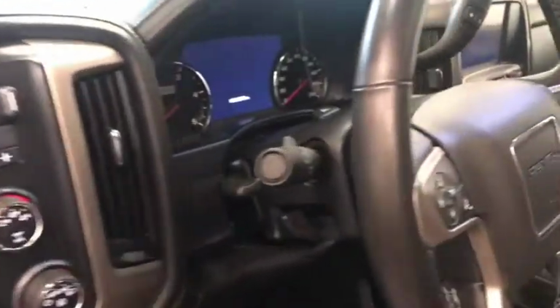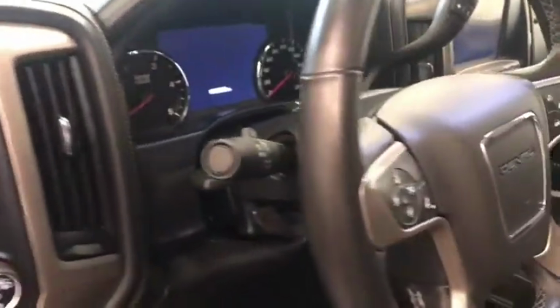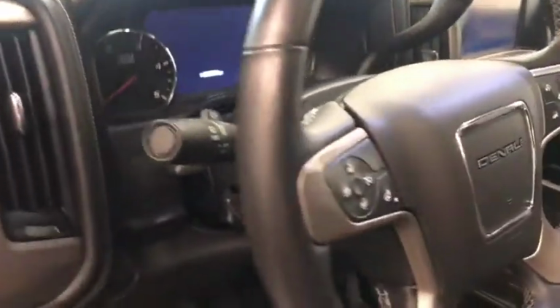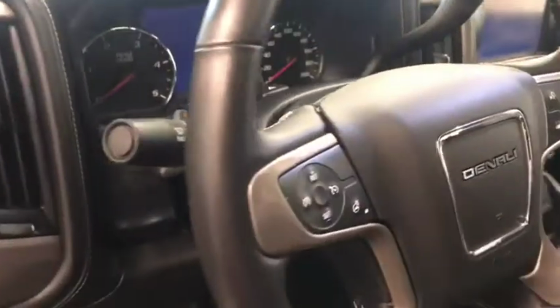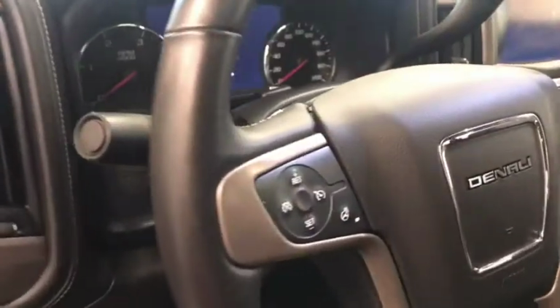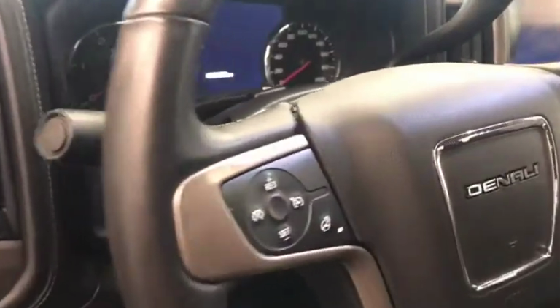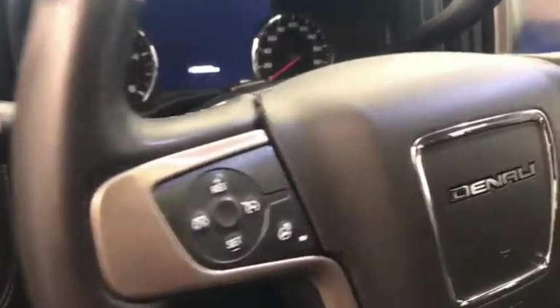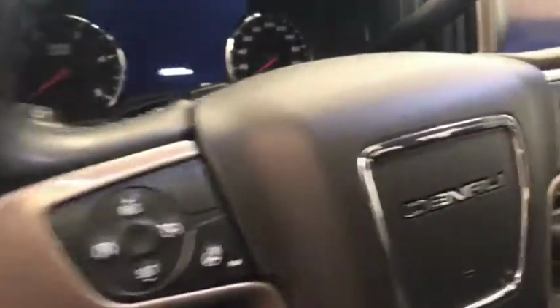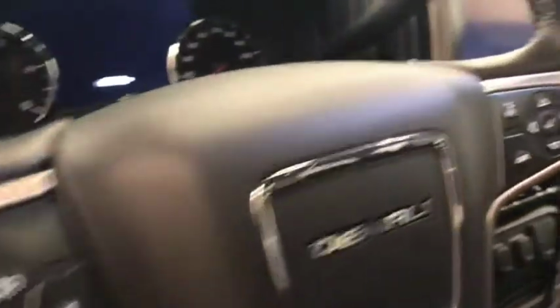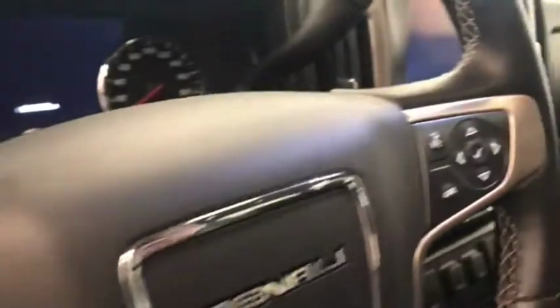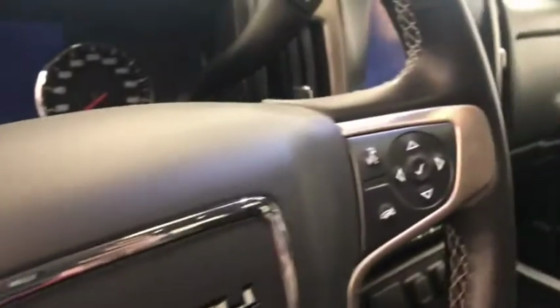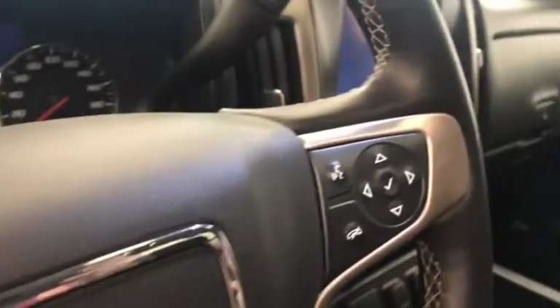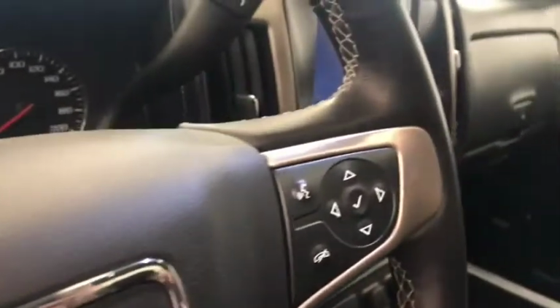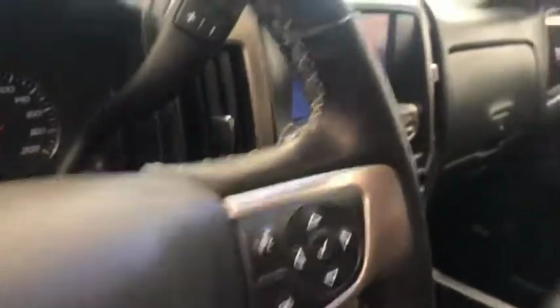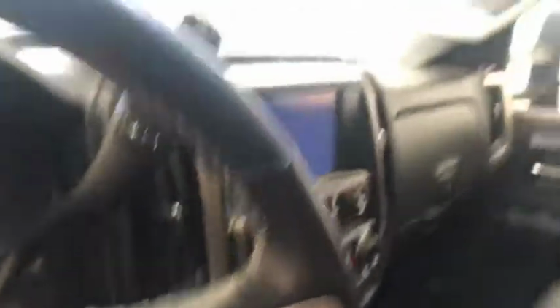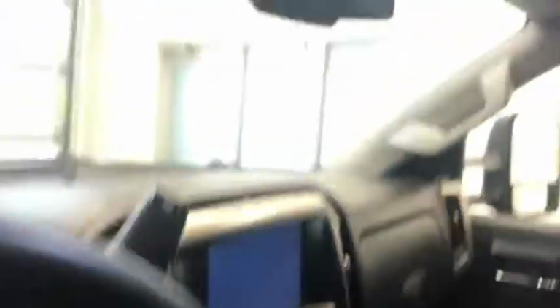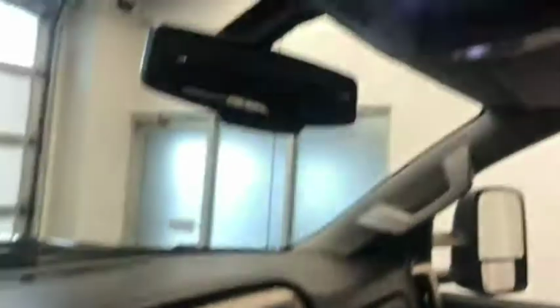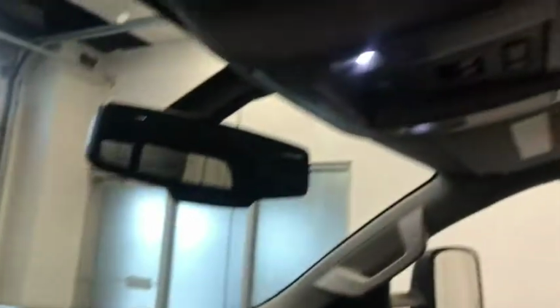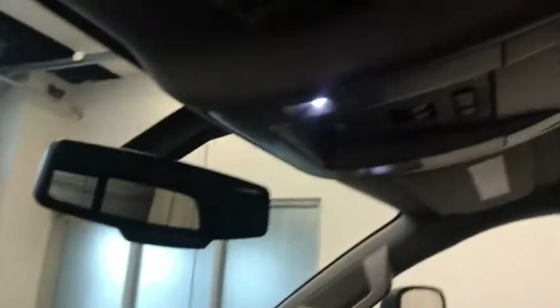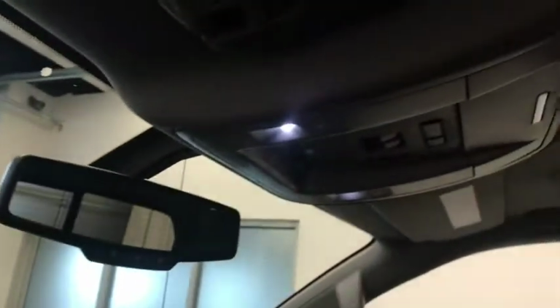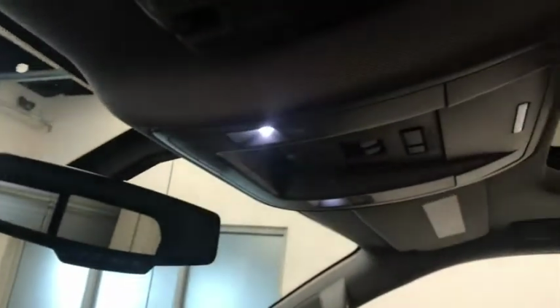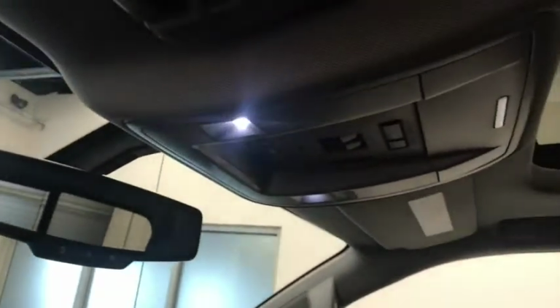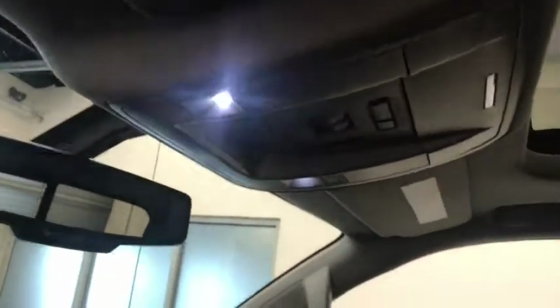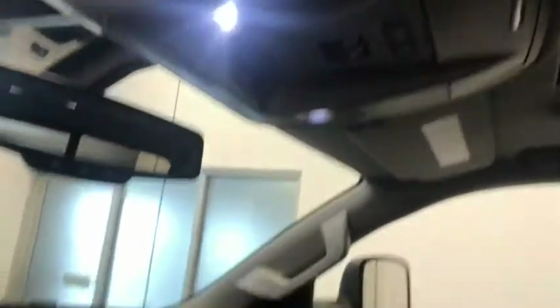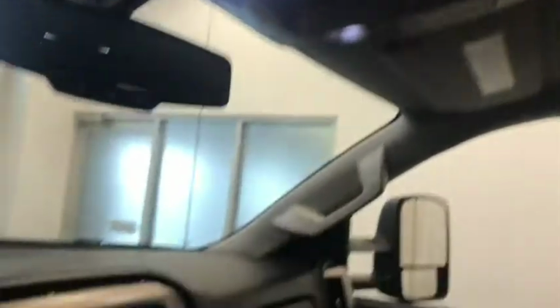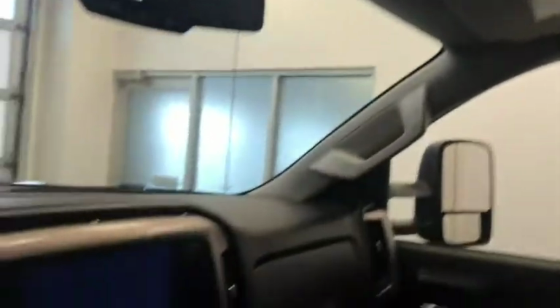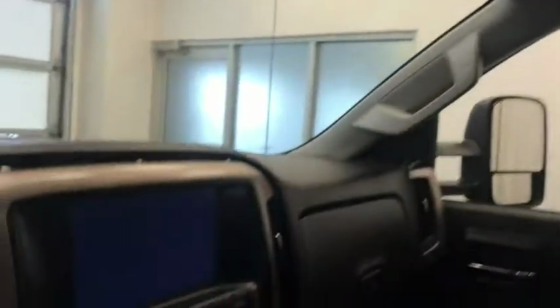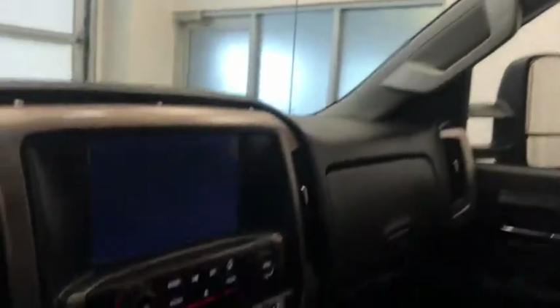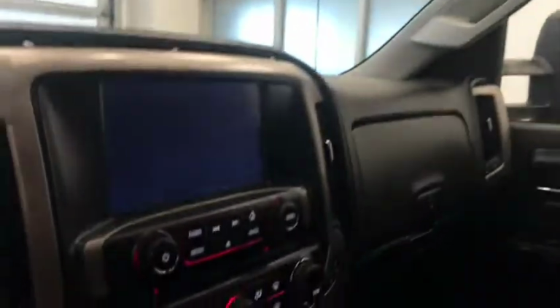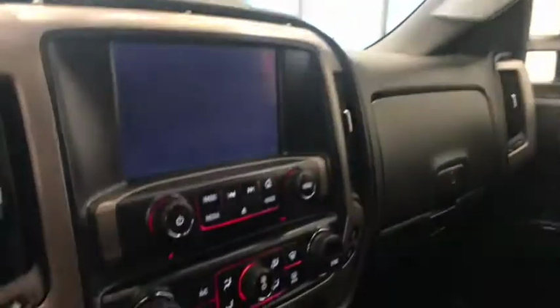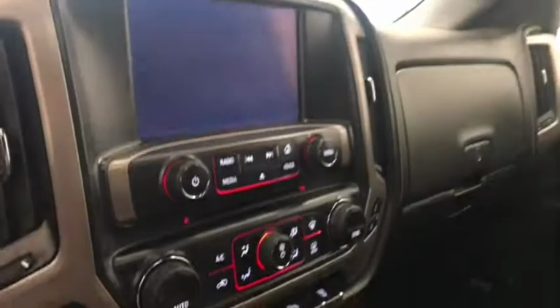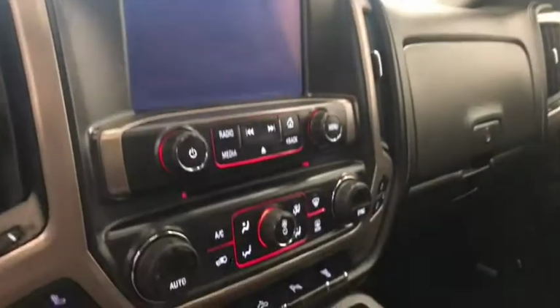Tilt and telescopic steering wheel, cruise control, heated steering wheel, hands-free communication and audio controls, OnStar, garage door opener, sunroof control, and CD AM FM radio.